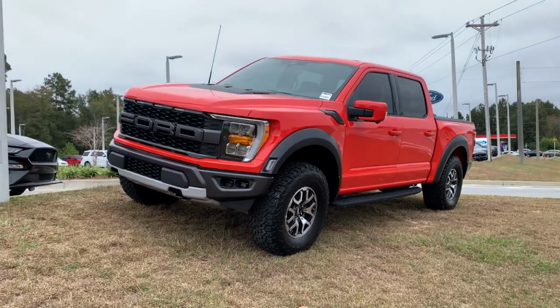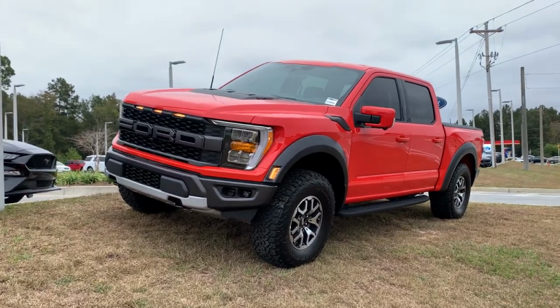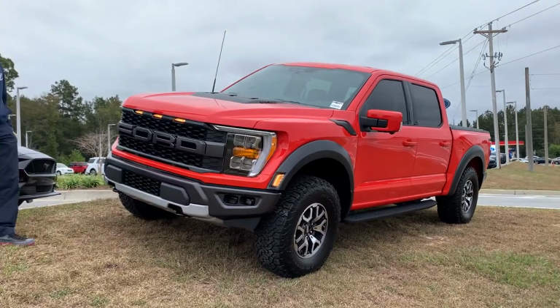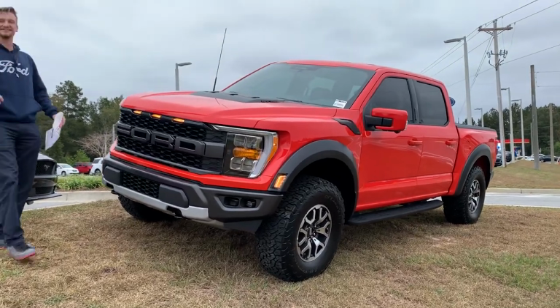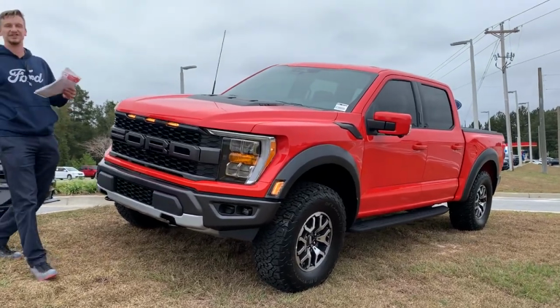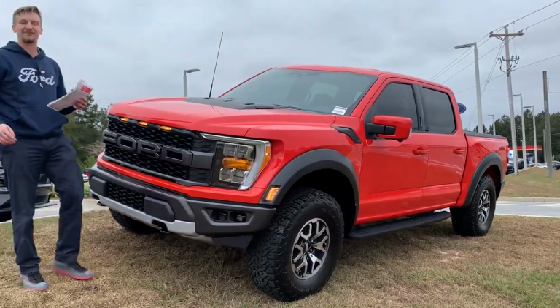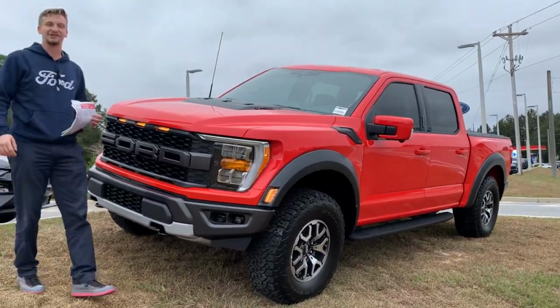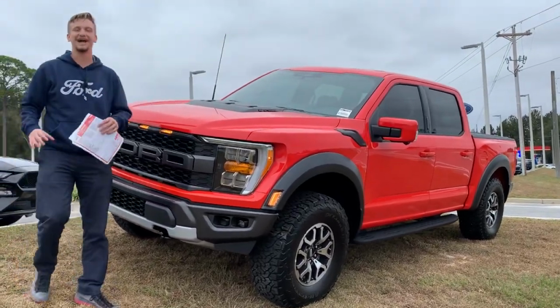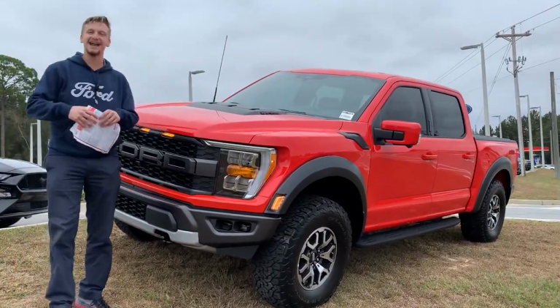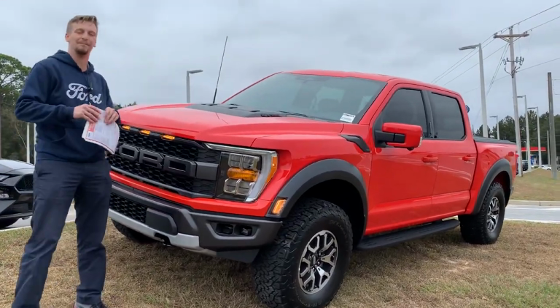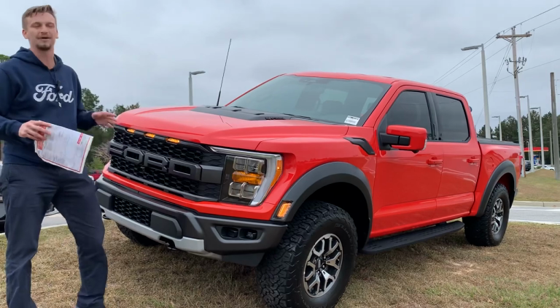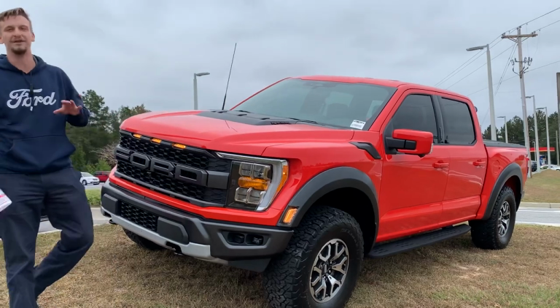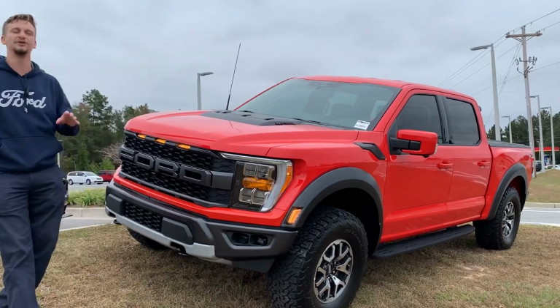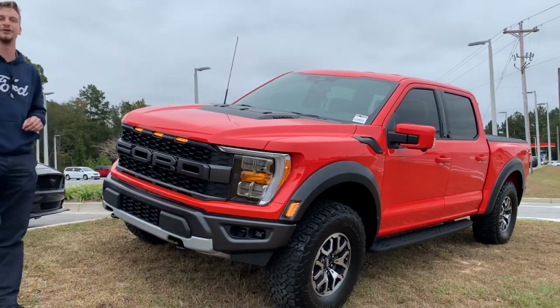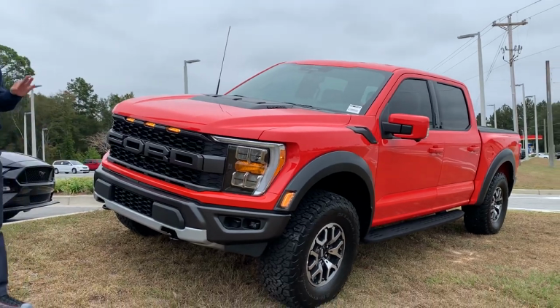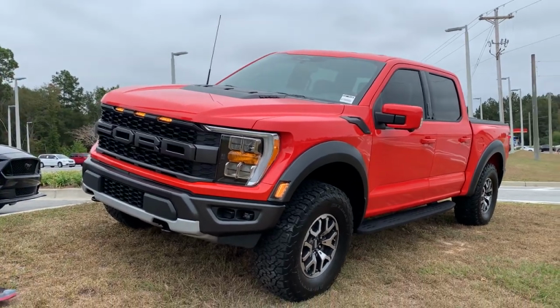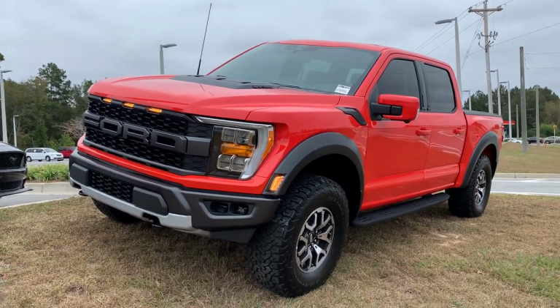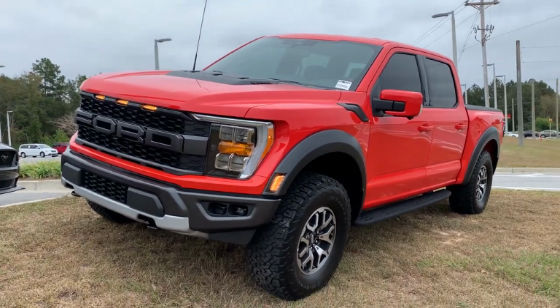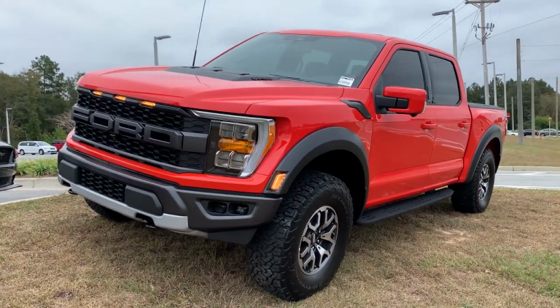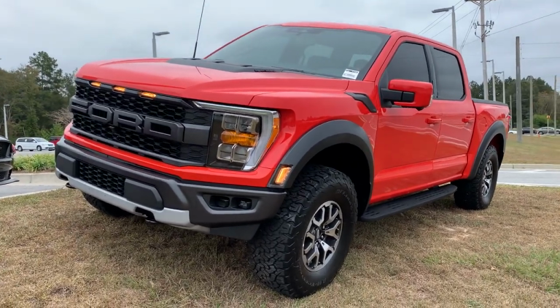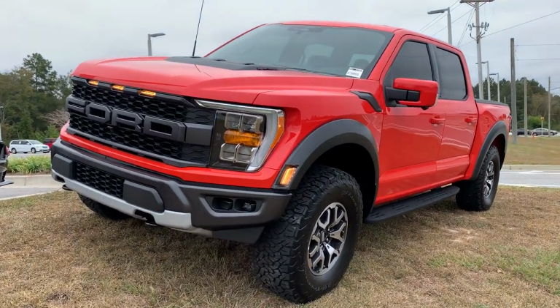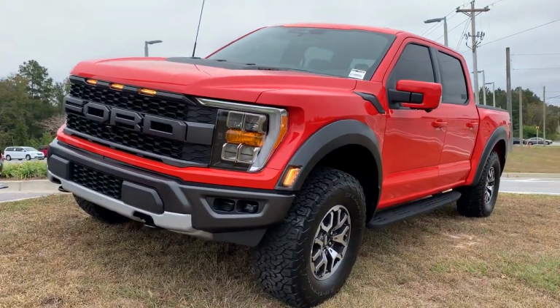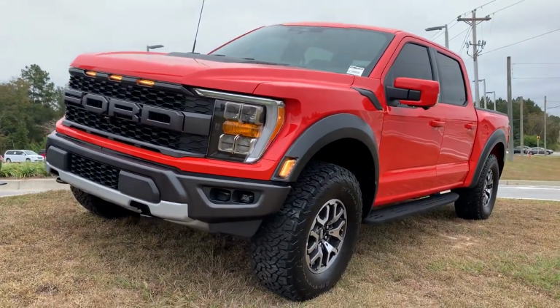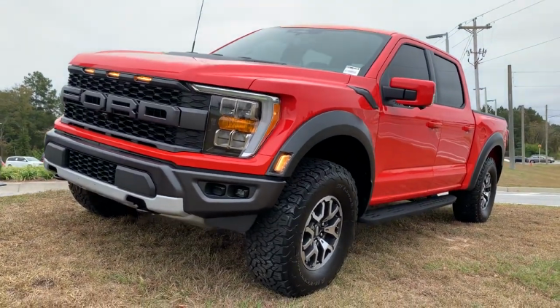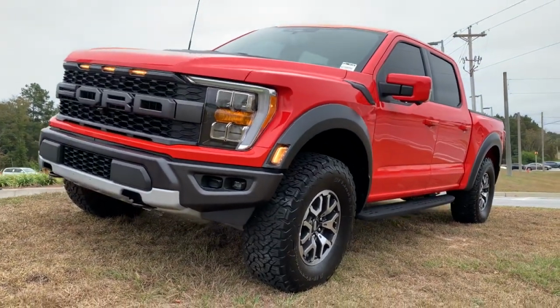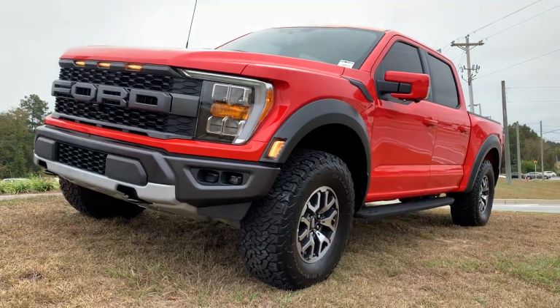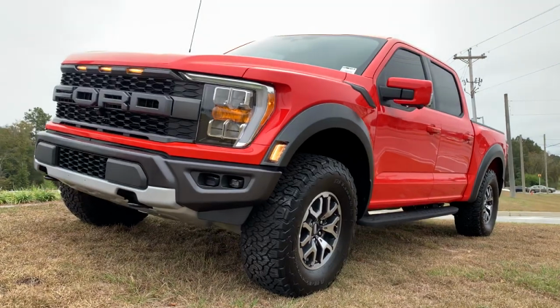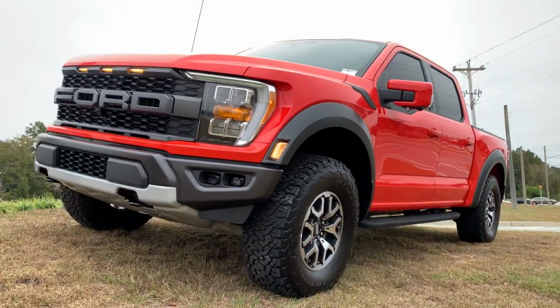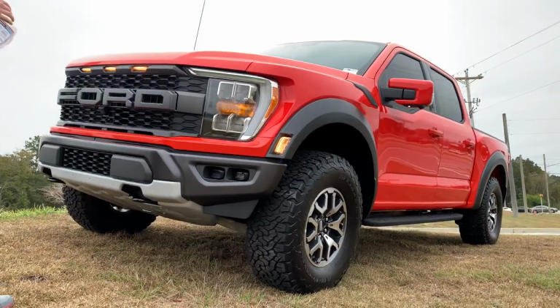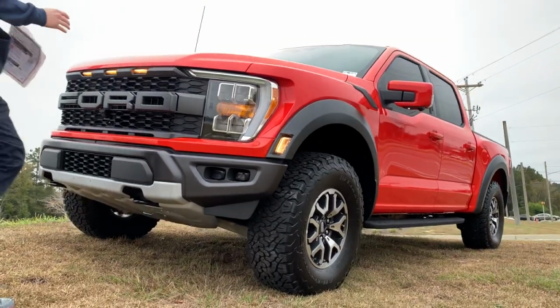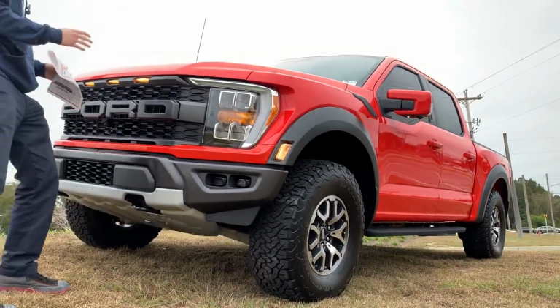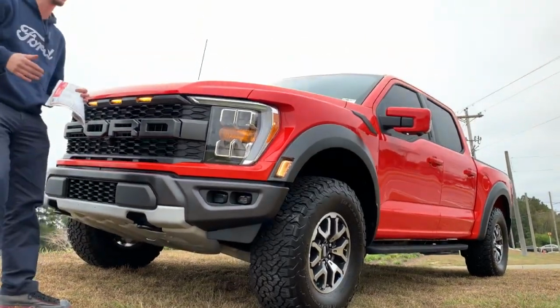What's up, guys? This is Jake Fry, the Car Guy, and I am back with the beautiful new 2022 Ford Raptor. This is the Gen 3, third generation Ford Raptor.